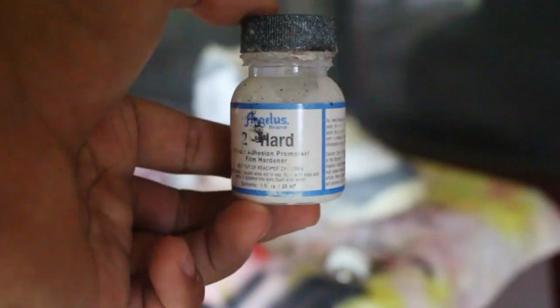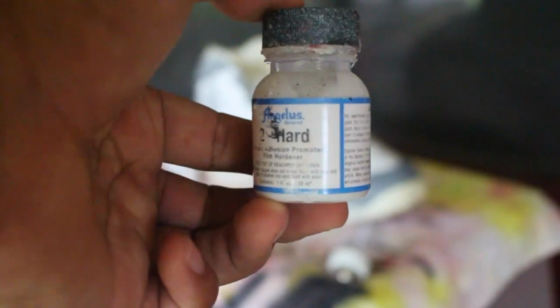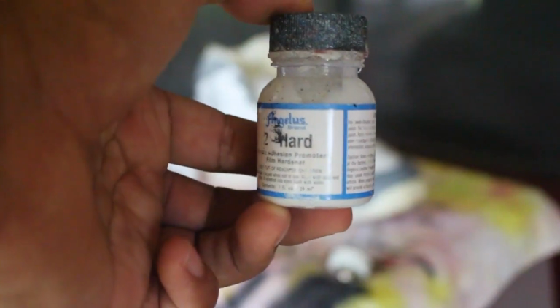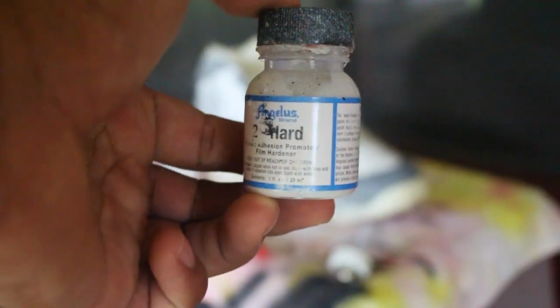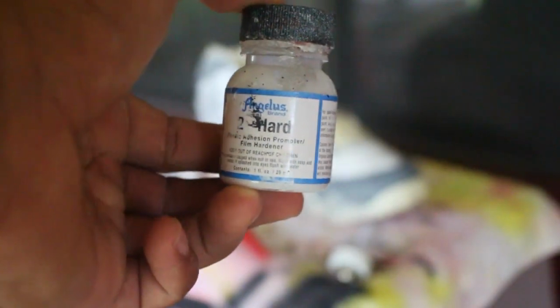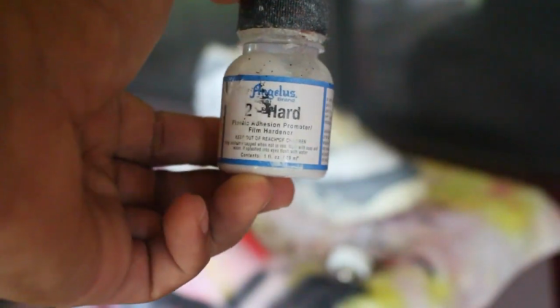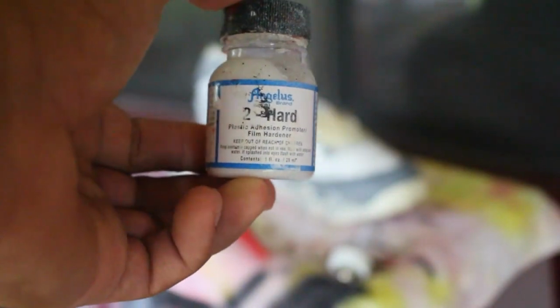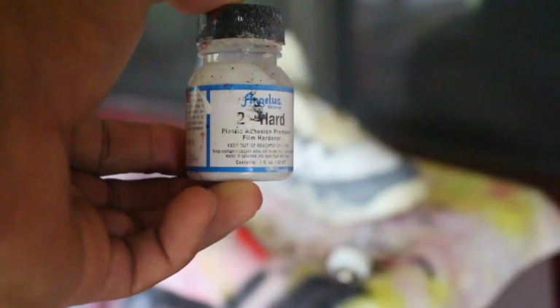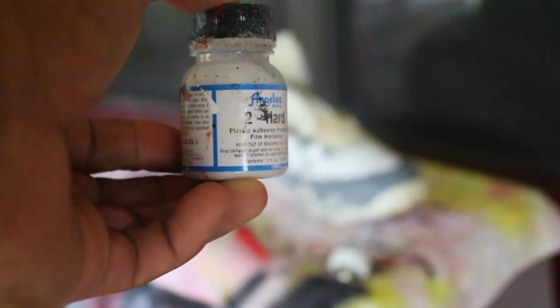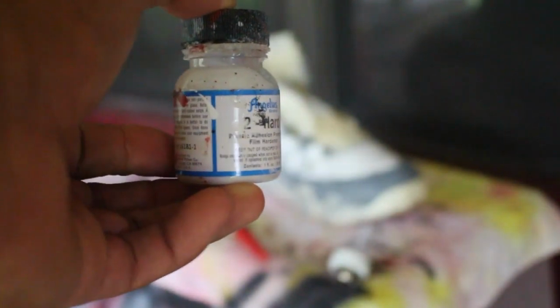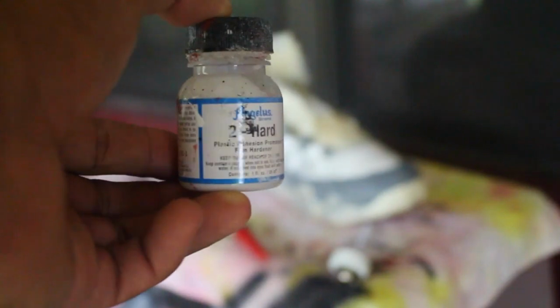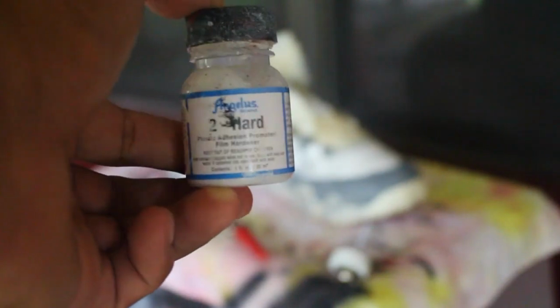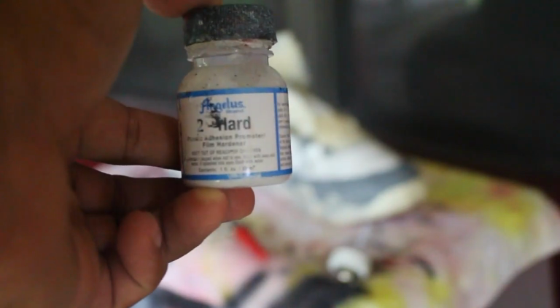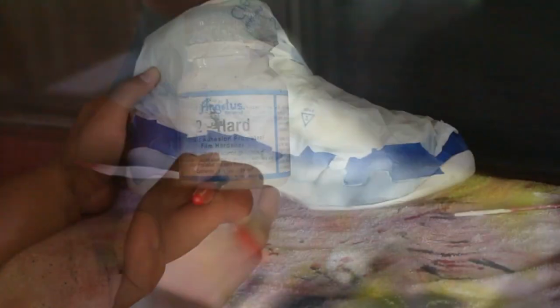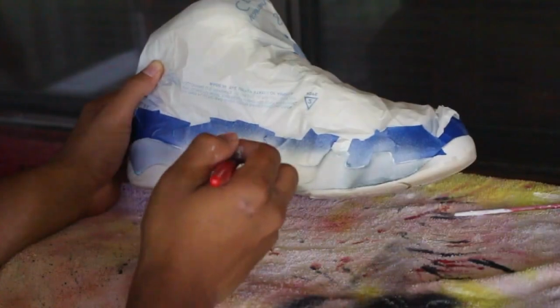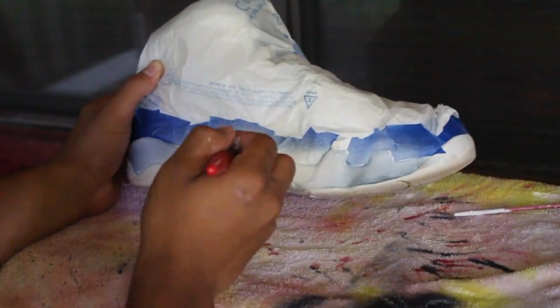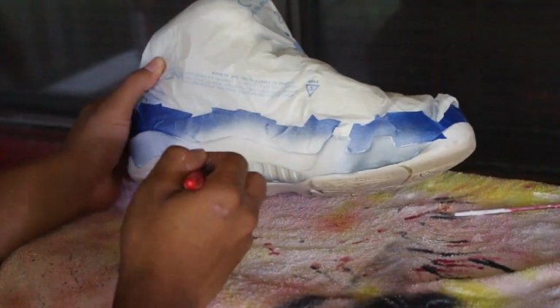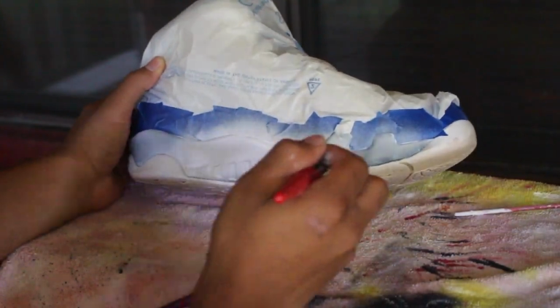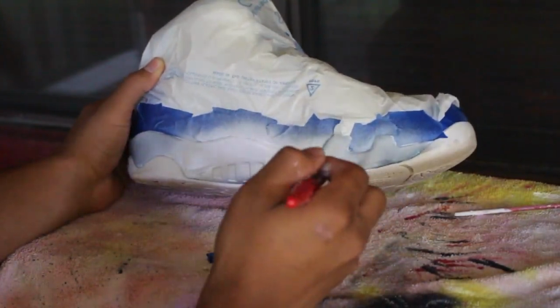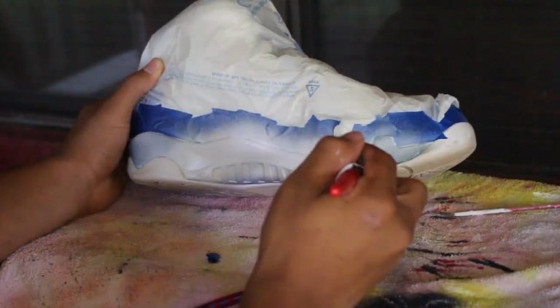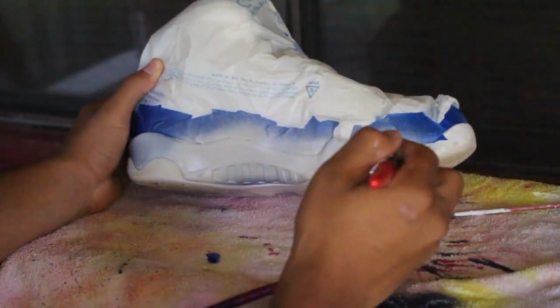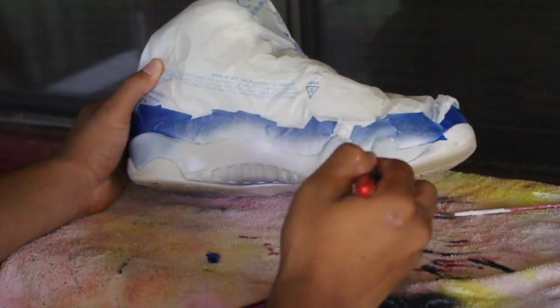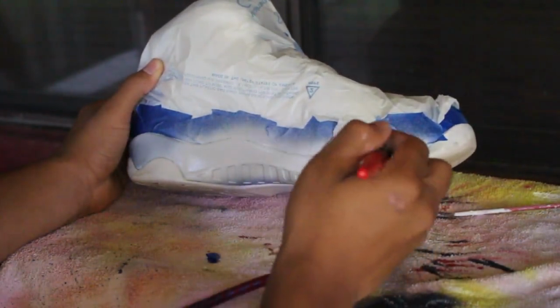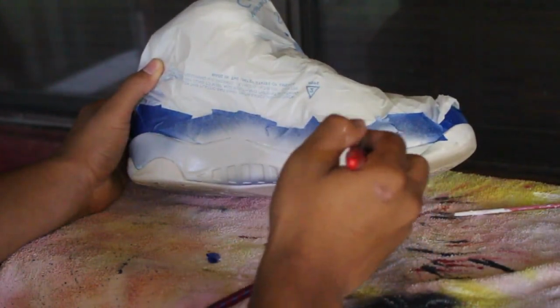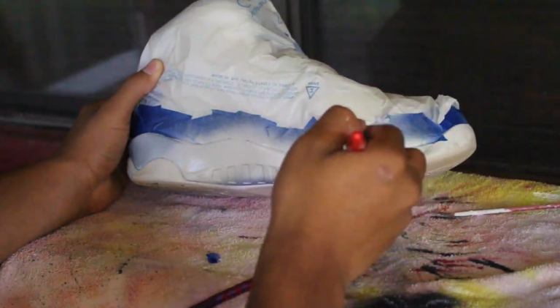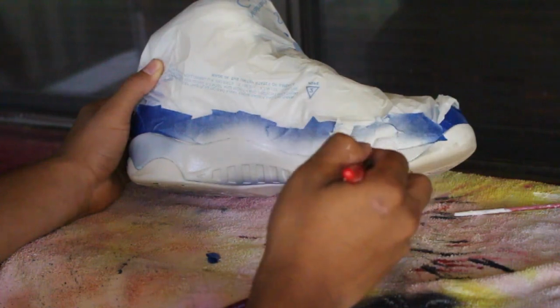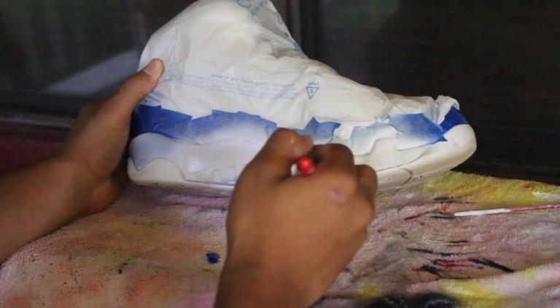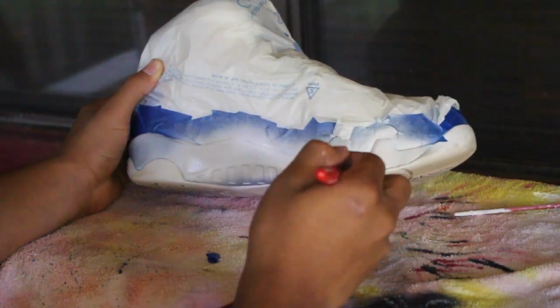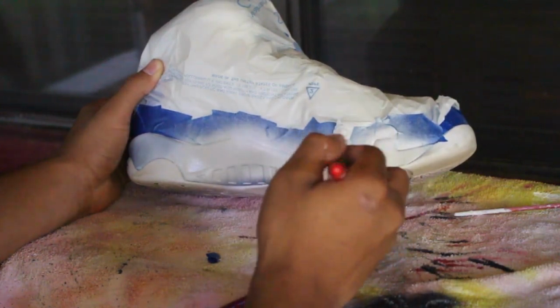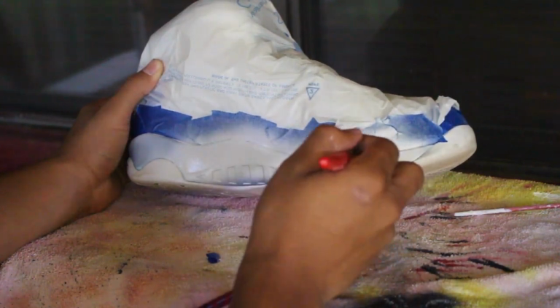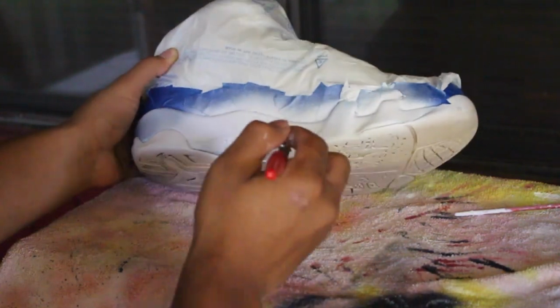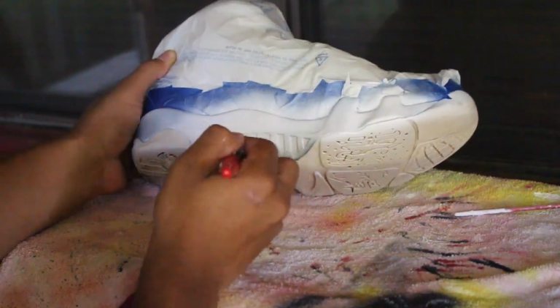Once I made it down to the midsole, I wanted to make sure I added in just a little bit — maybe like two dabs — of hard film, just to give it more of a plastic, supportive look to it.